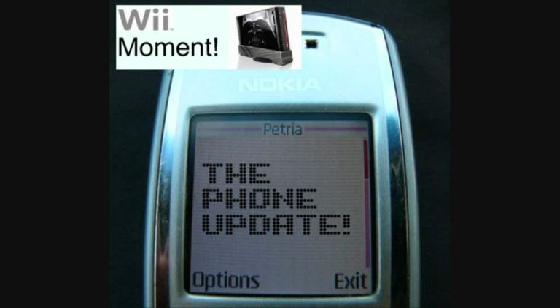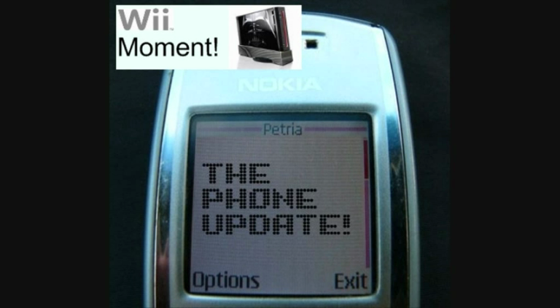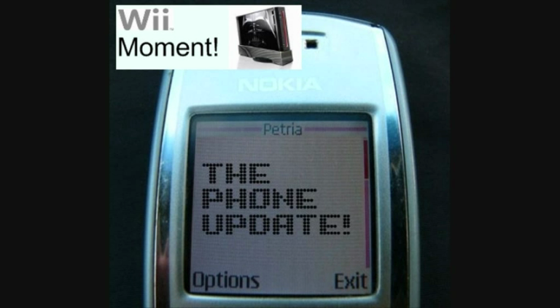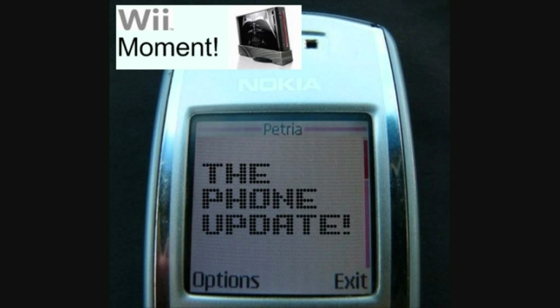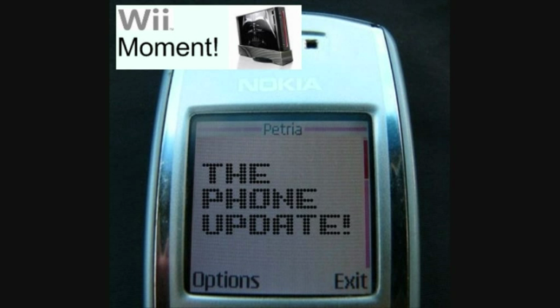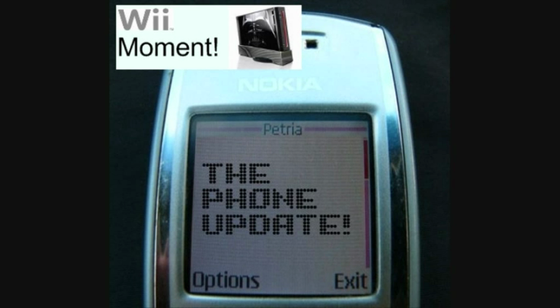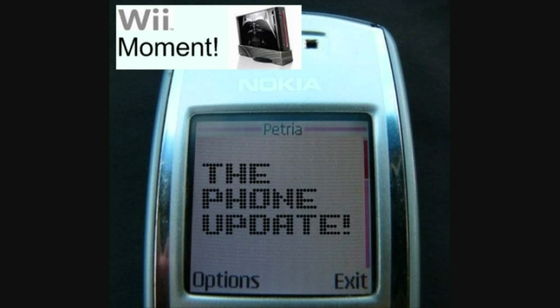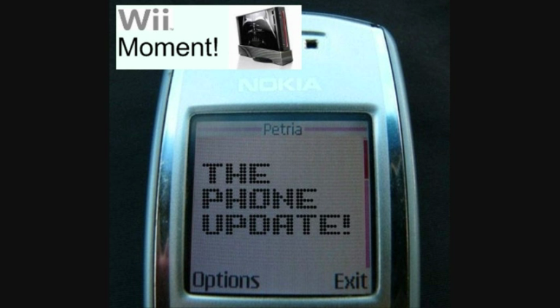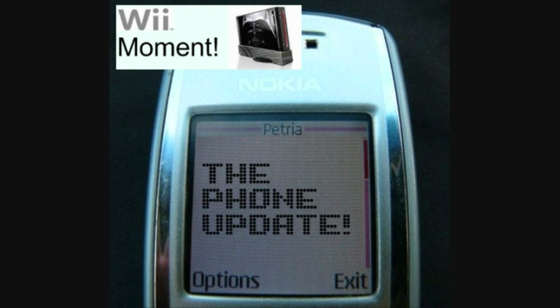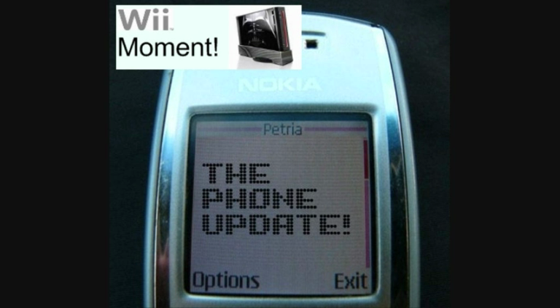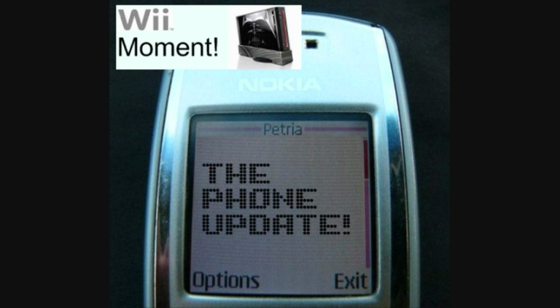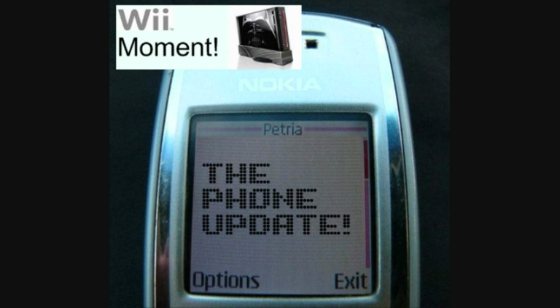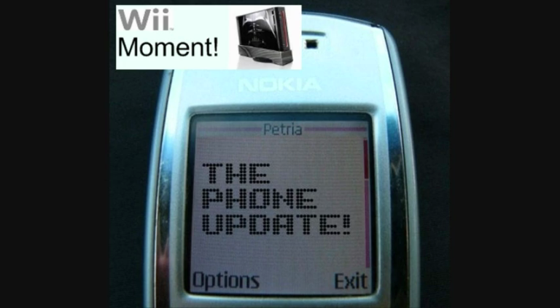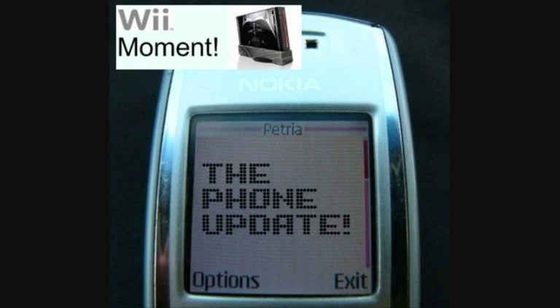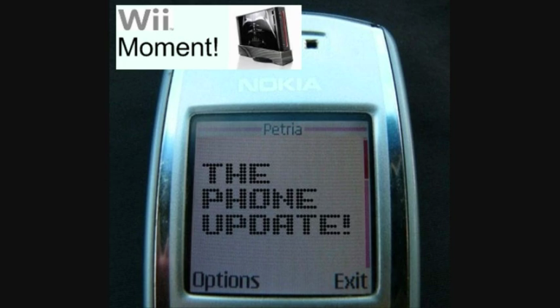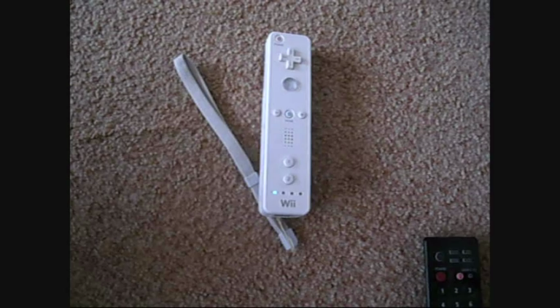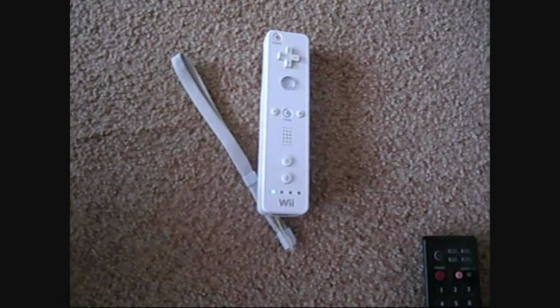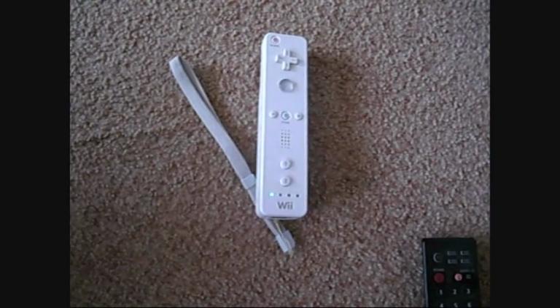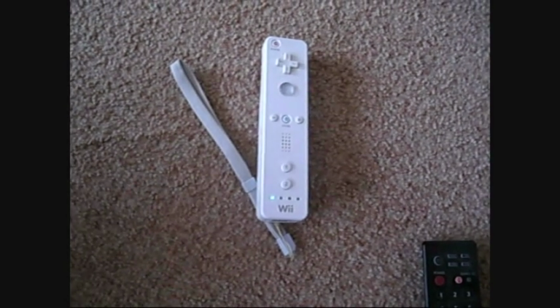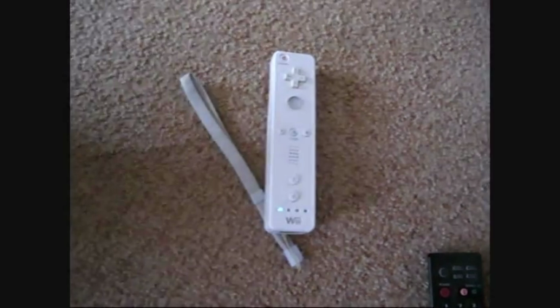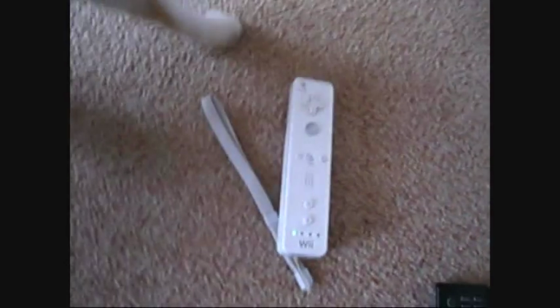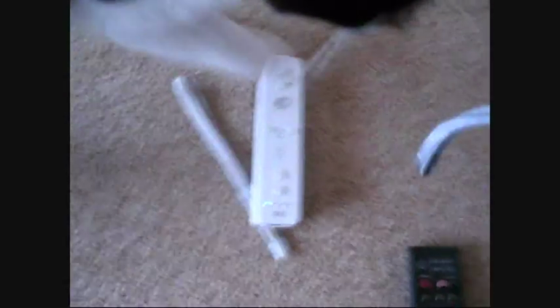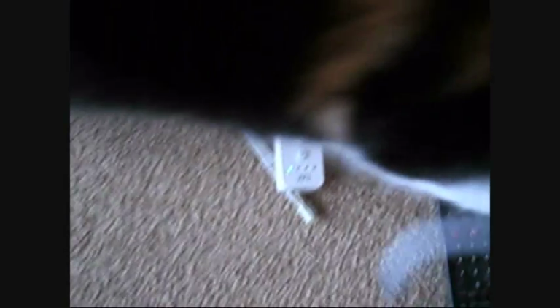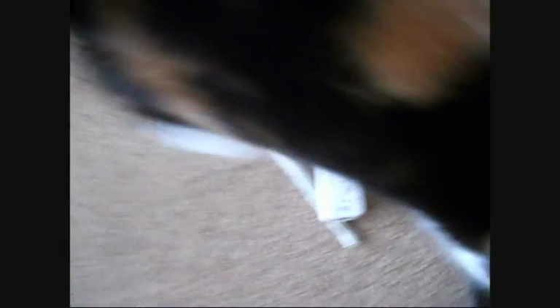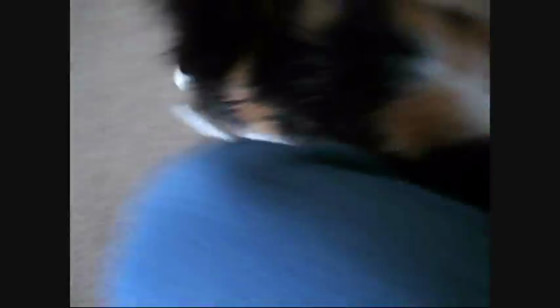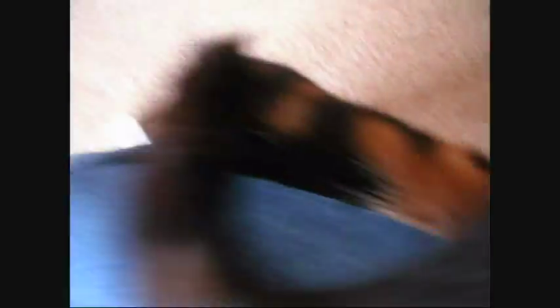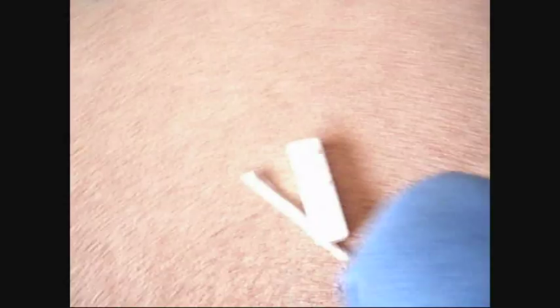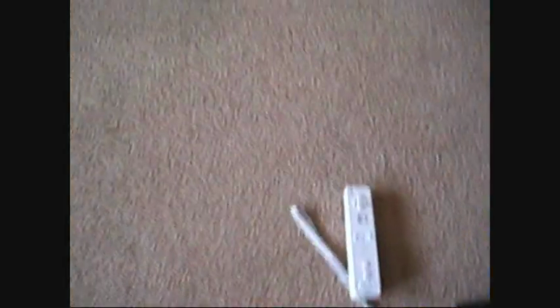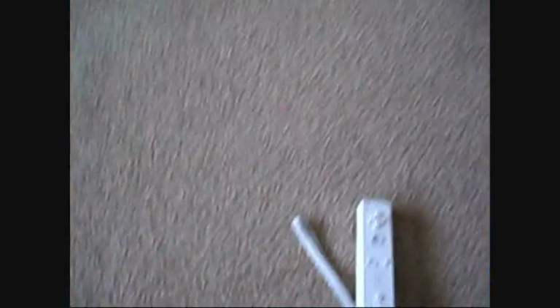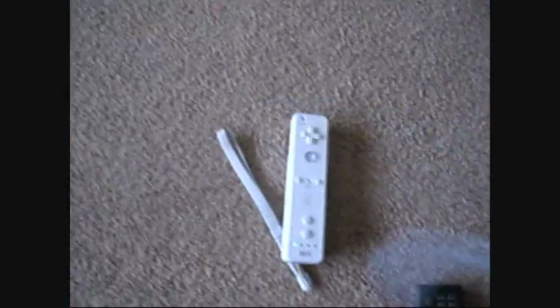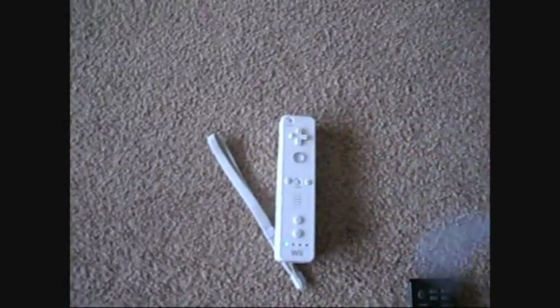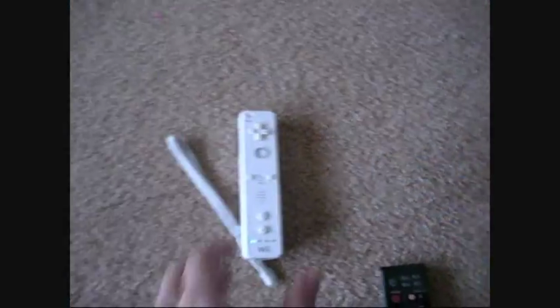Proudly brought to you by the Phone Update. Visit our YouTube channel for more phone reviews, tests, and opinions. Welcome to another Phone Update video.